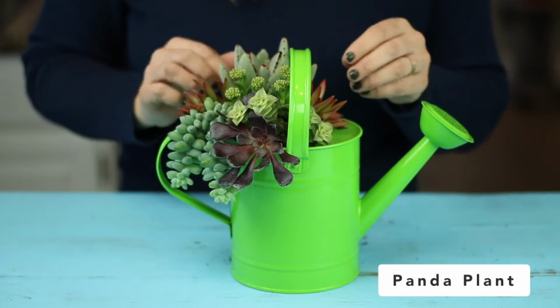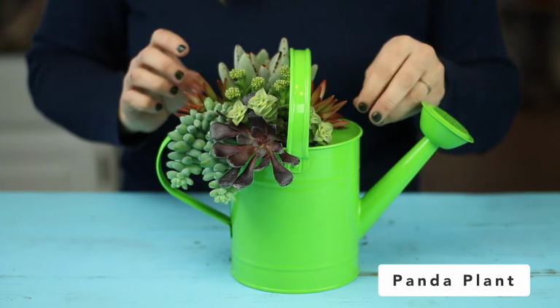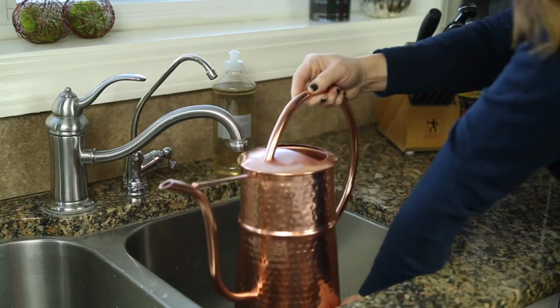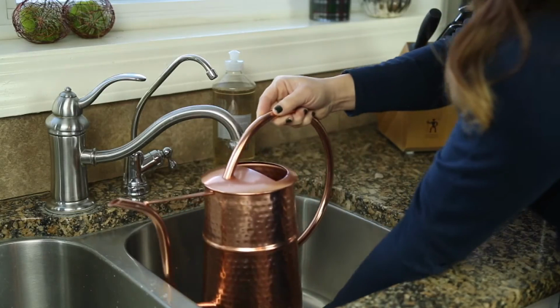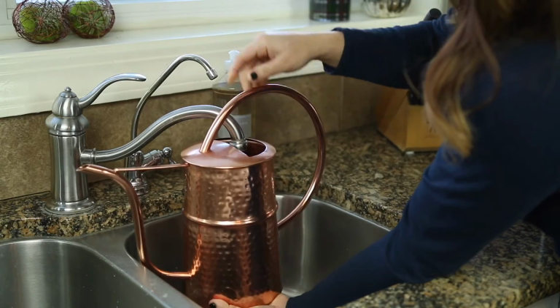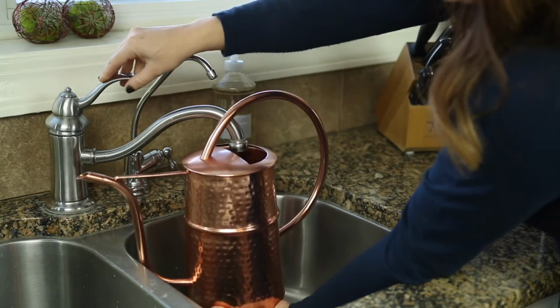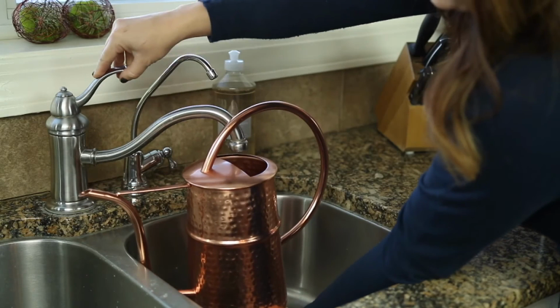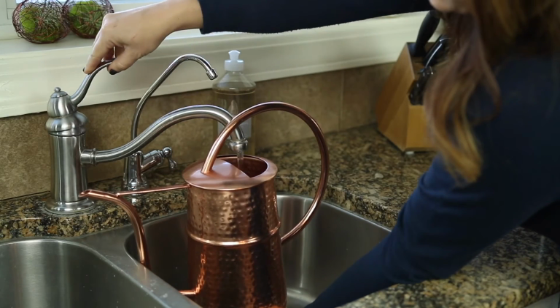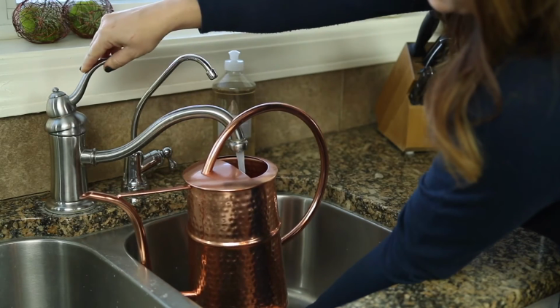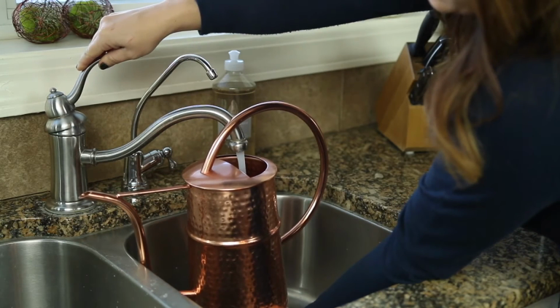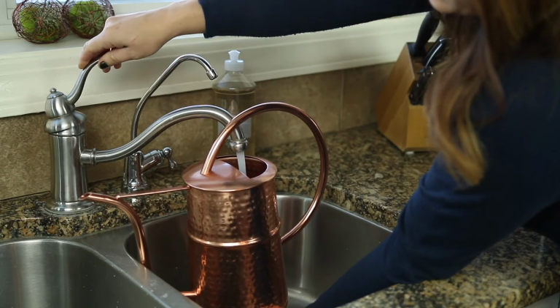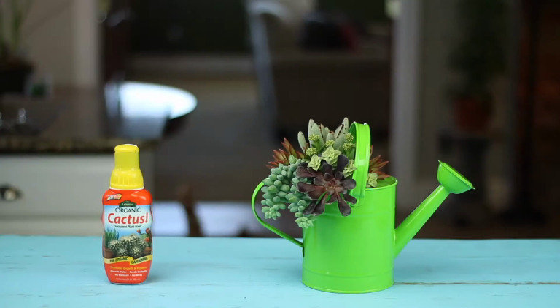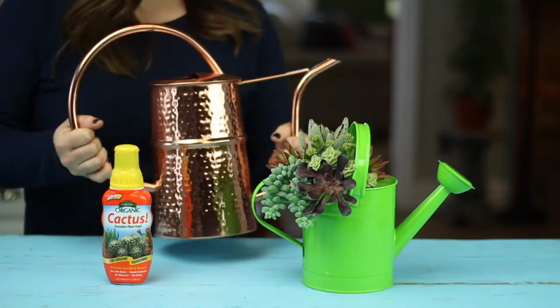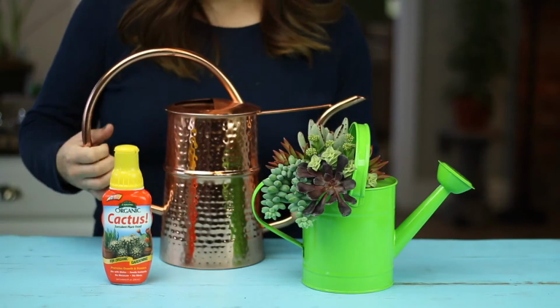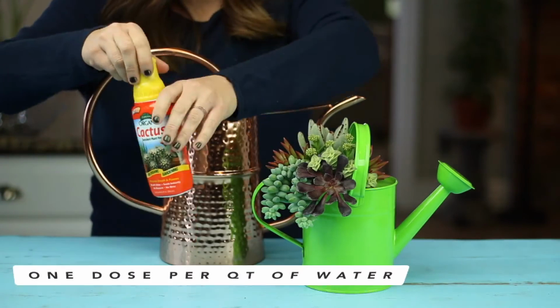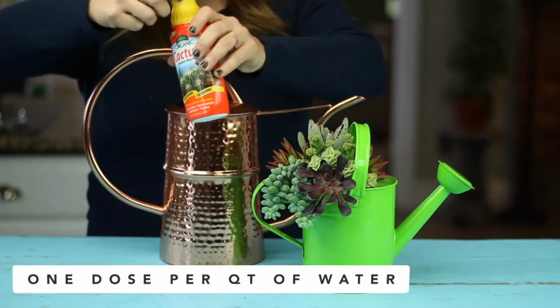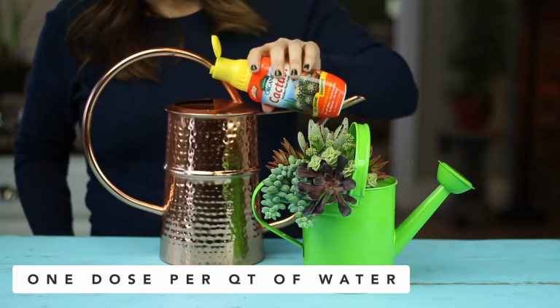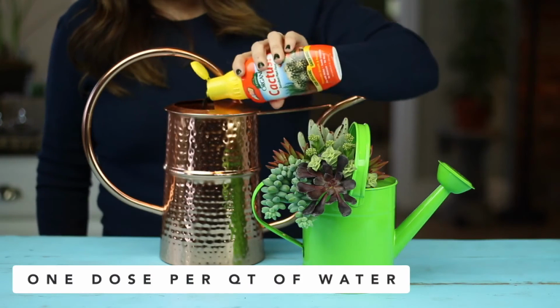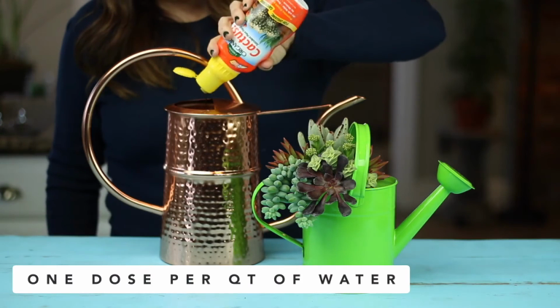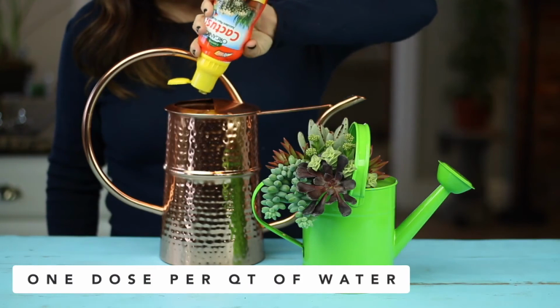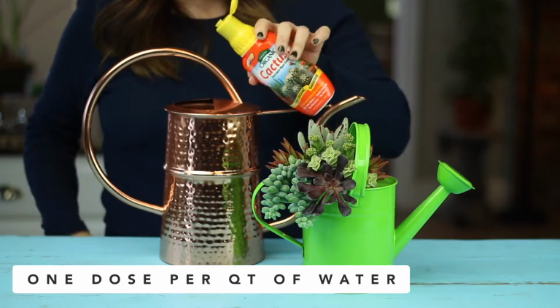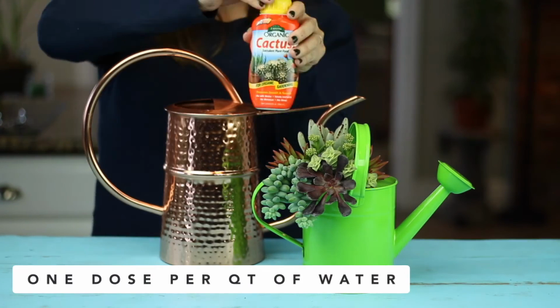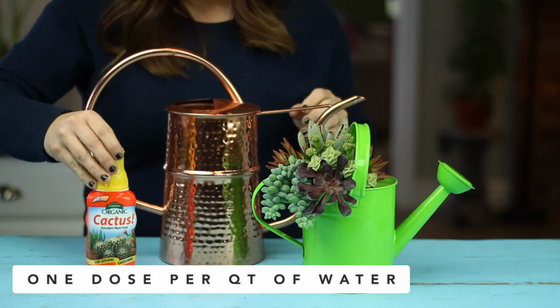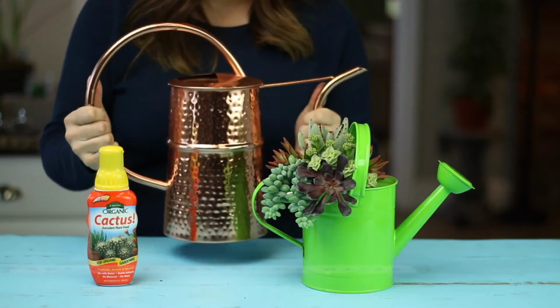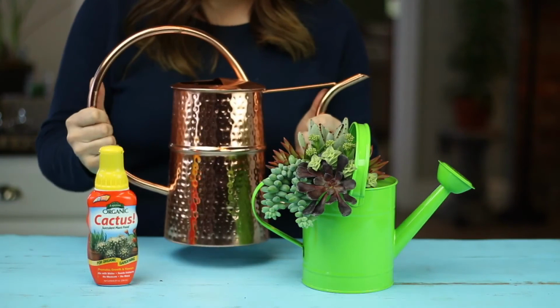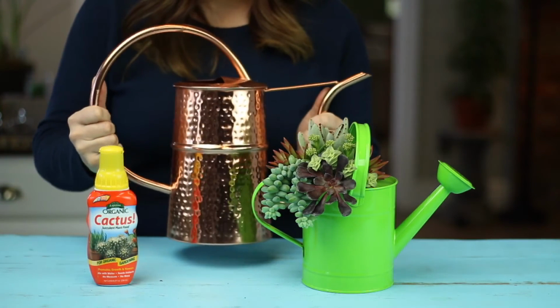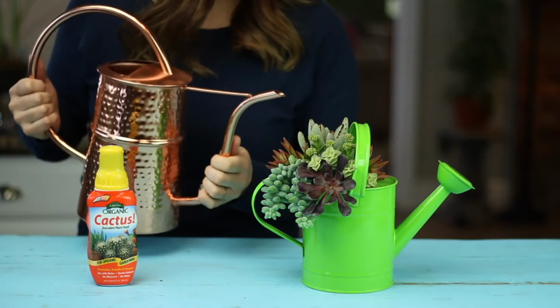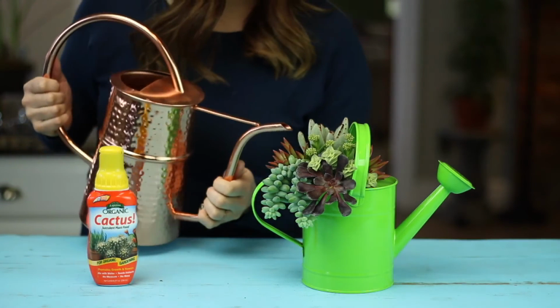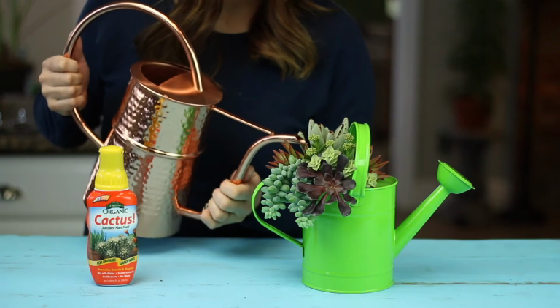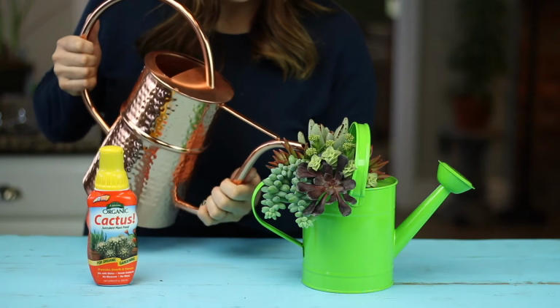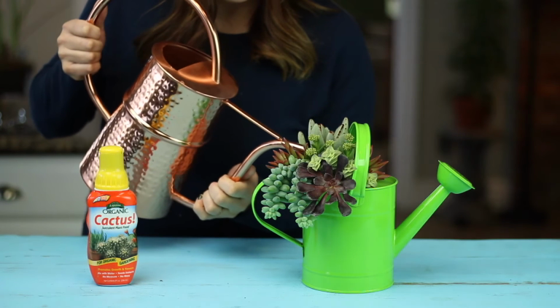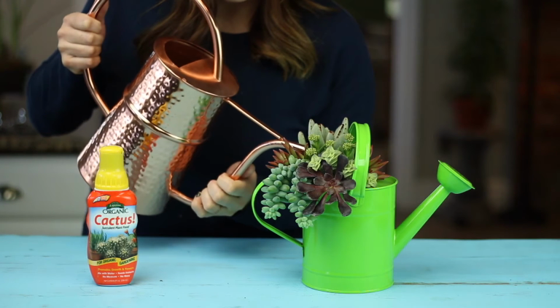When you're all done planting, you'll need to water your arrangement, allowing the soil to dry thoroughly between waterings. You'll also want to make fertilizing a part of your normal watering routine about once a month, adding one pre-measured dose to one quart of water, adjusting based on how much water you need to use.